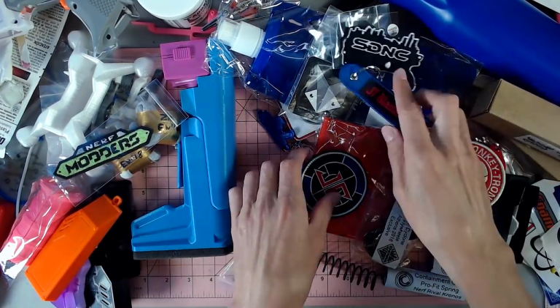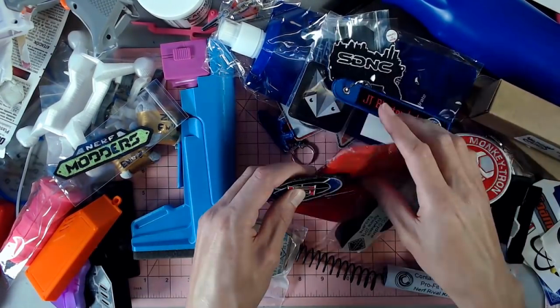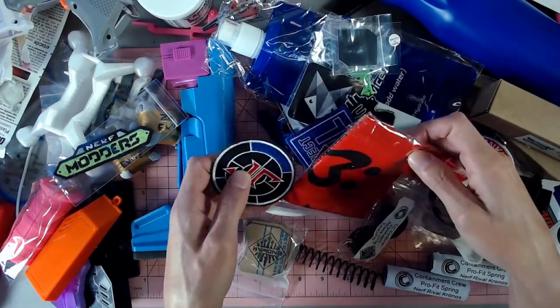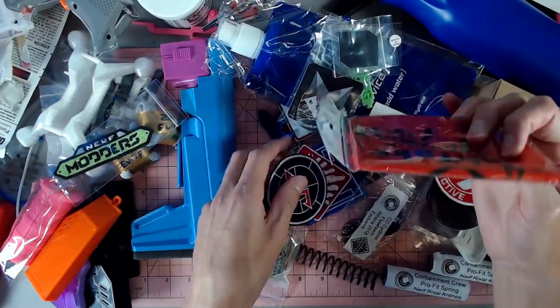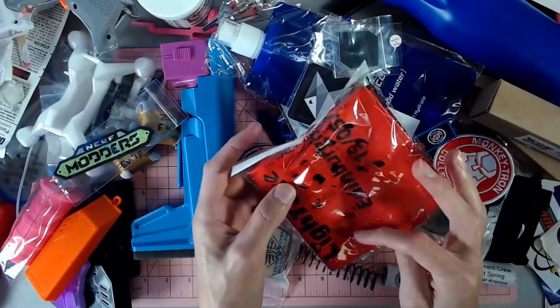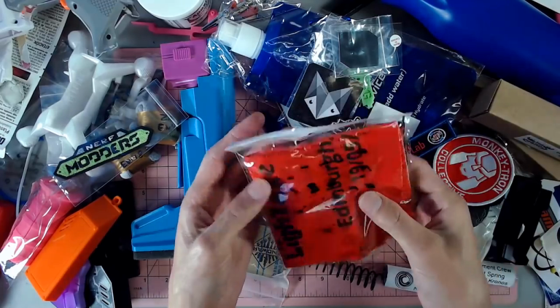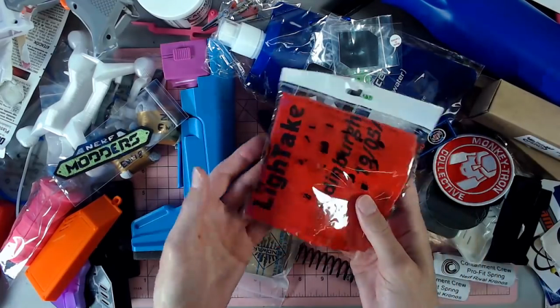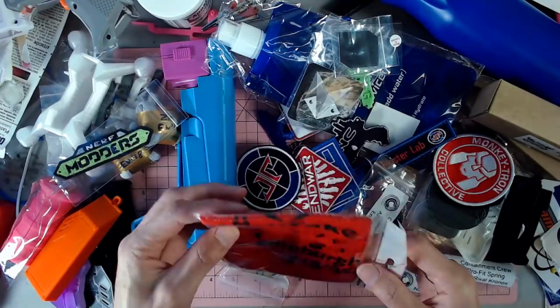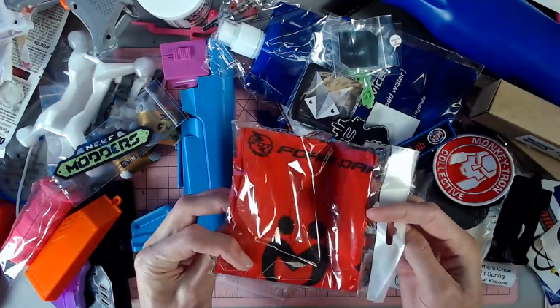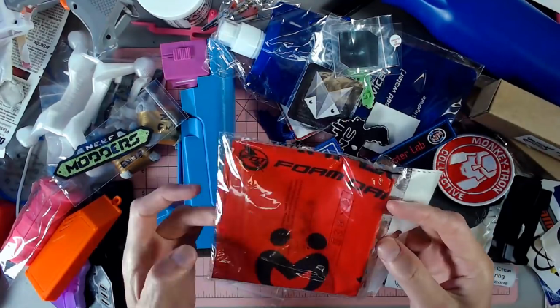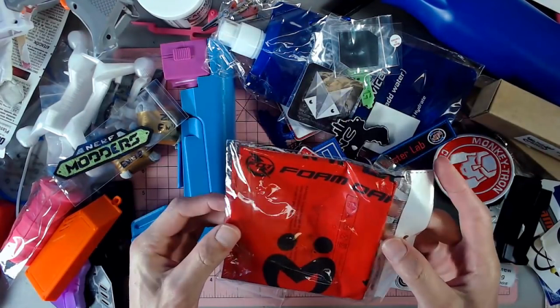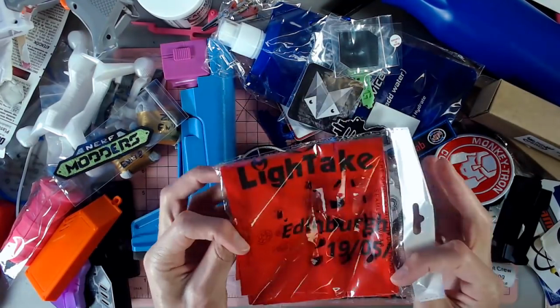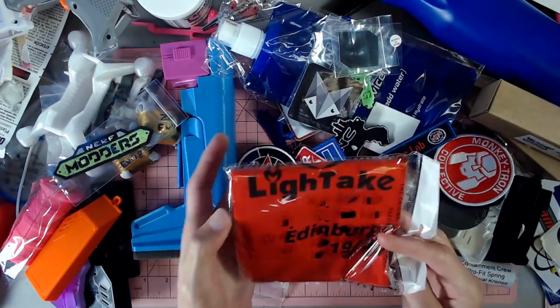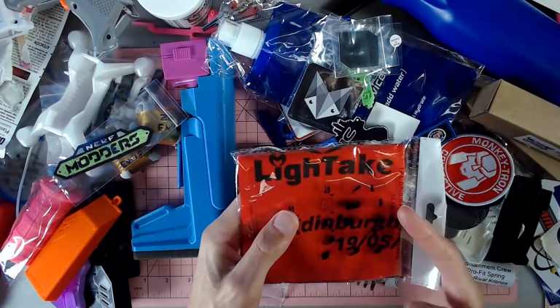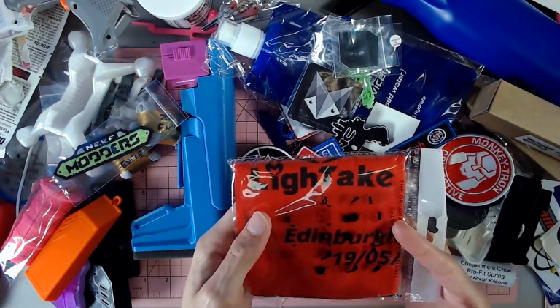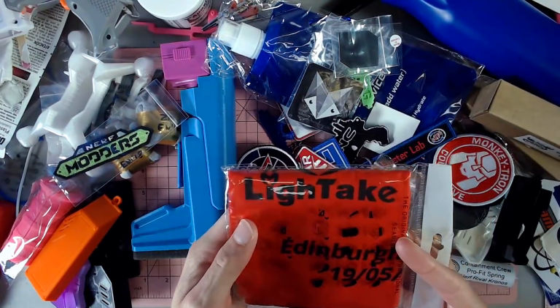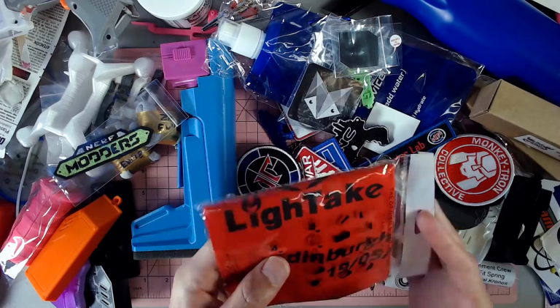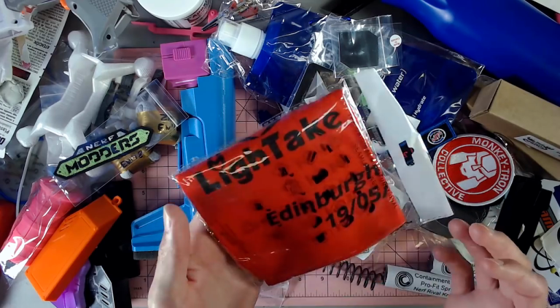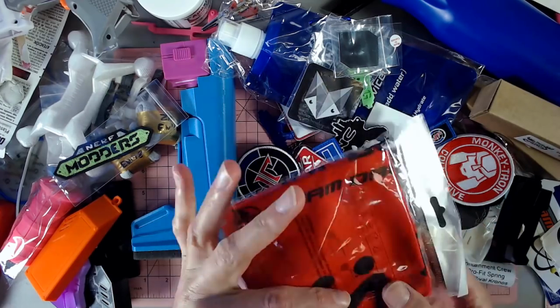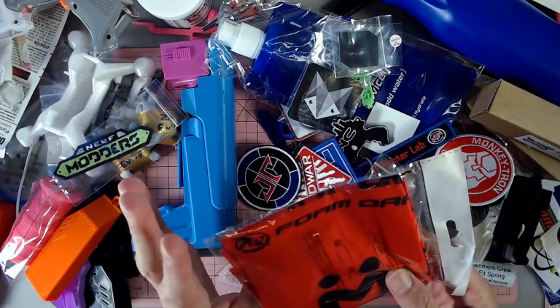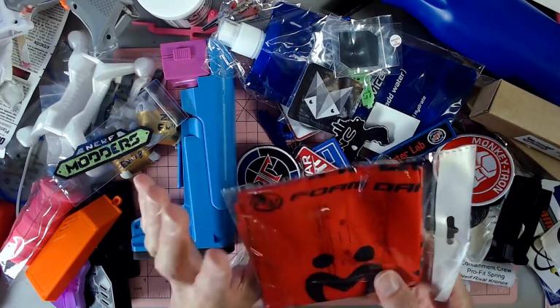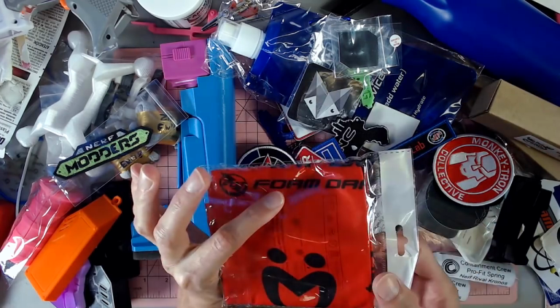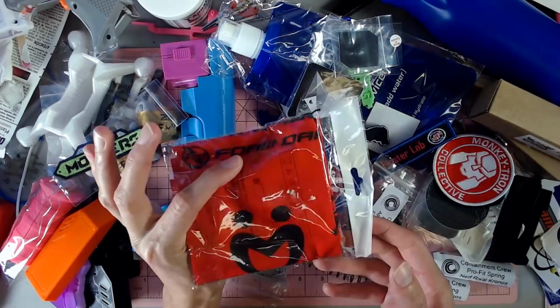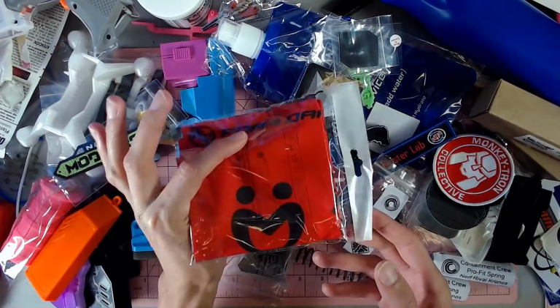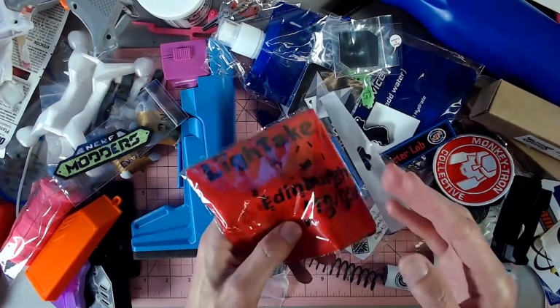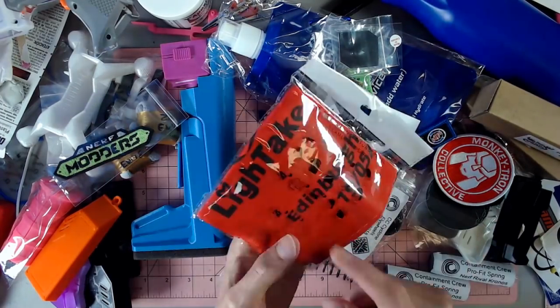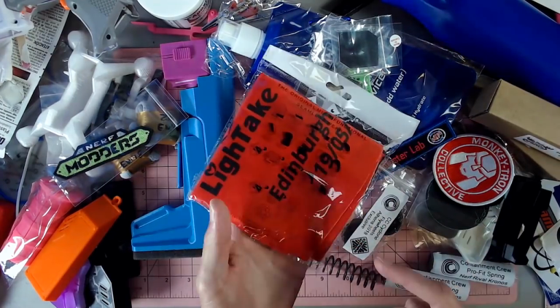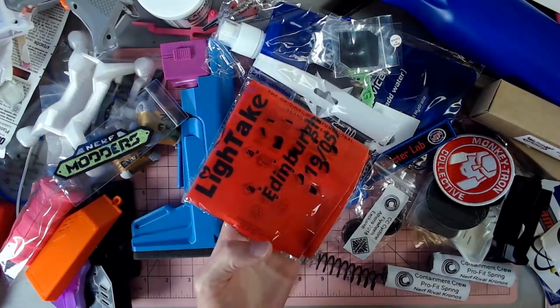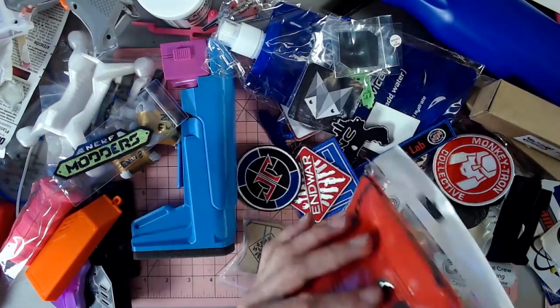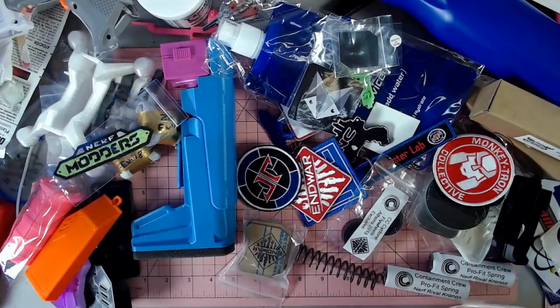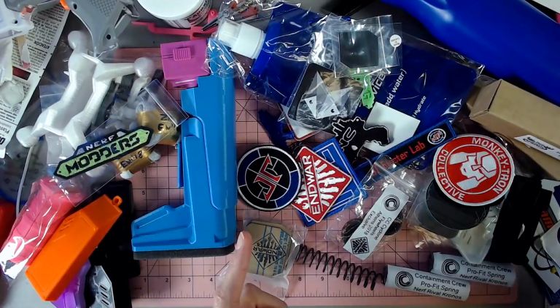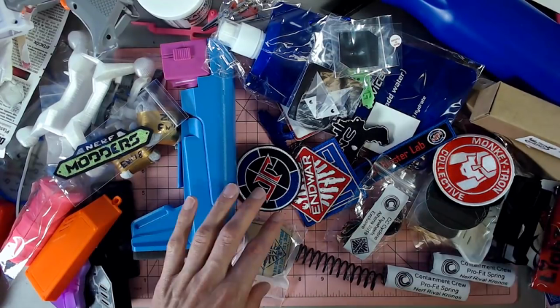Now we've got some other stuff from Monkeytron. This is a cool bandana — this is a FBT, I think. Yeah, Foam Bar Thunder bandana. I kind of don't want to take it out of the package. I kind of want to leave it in there.